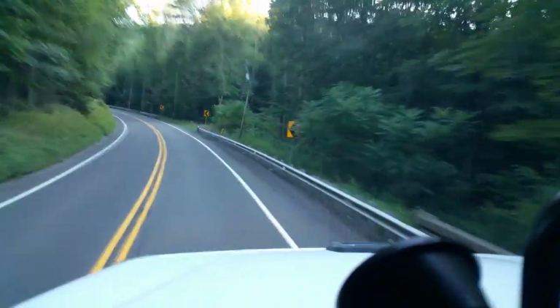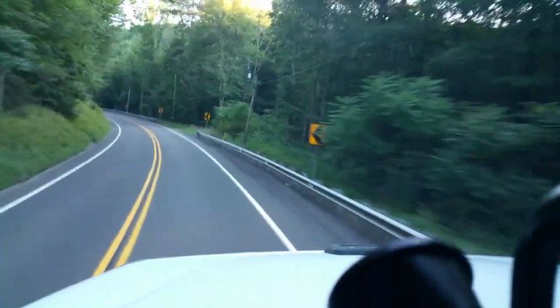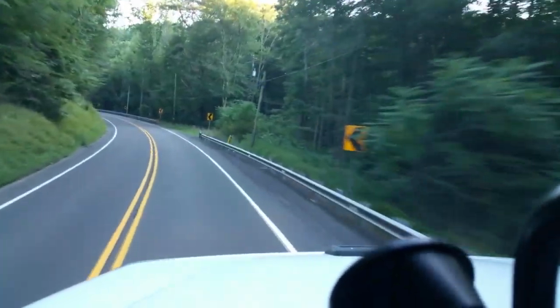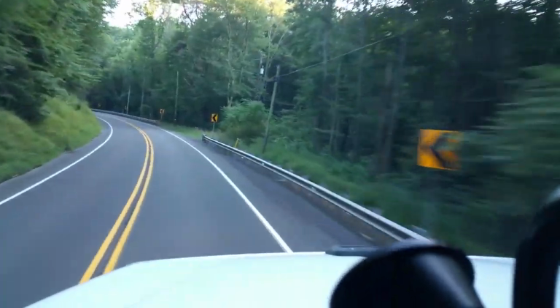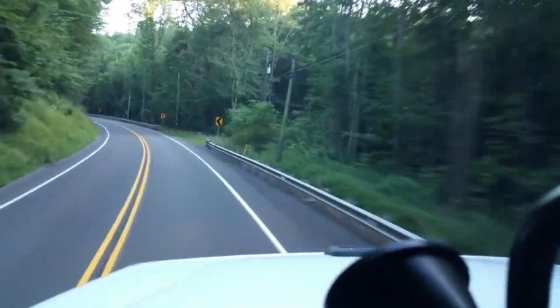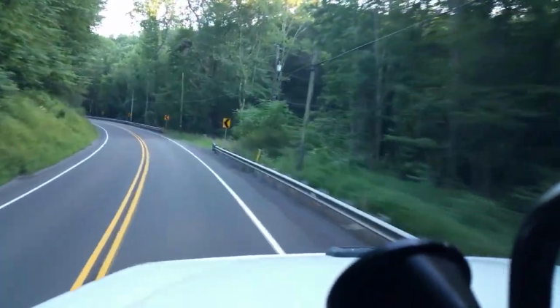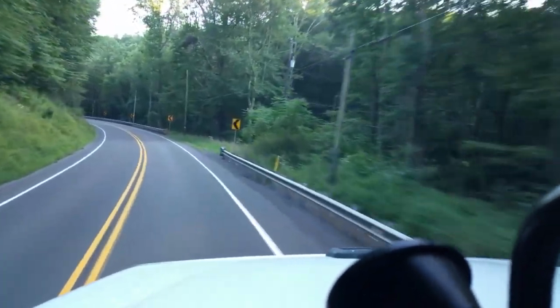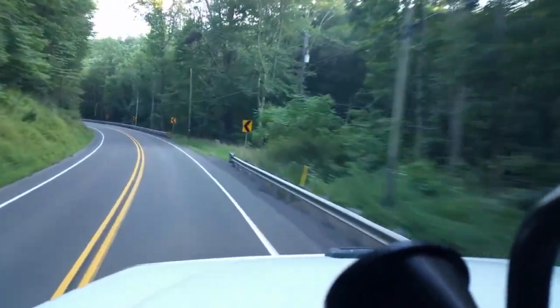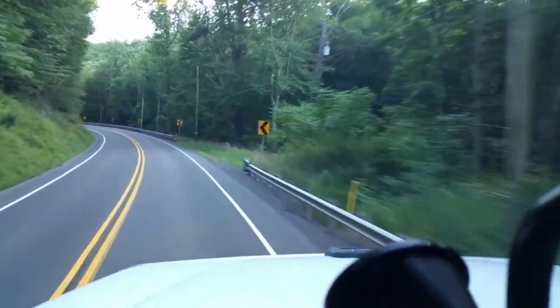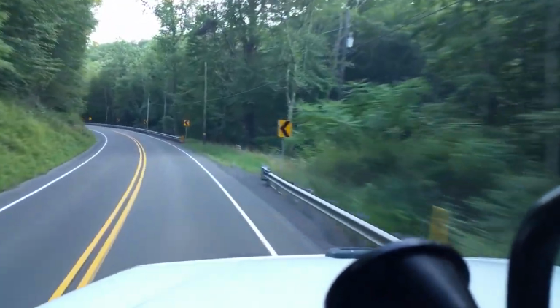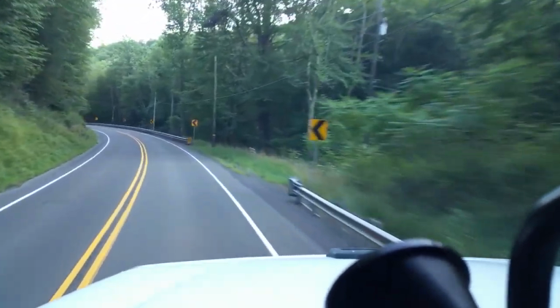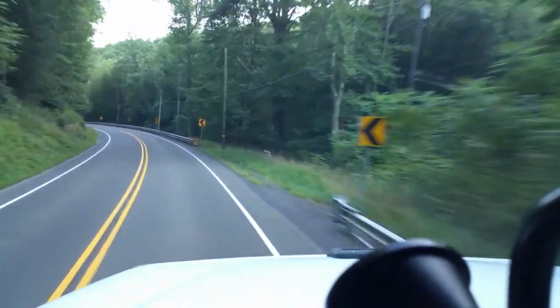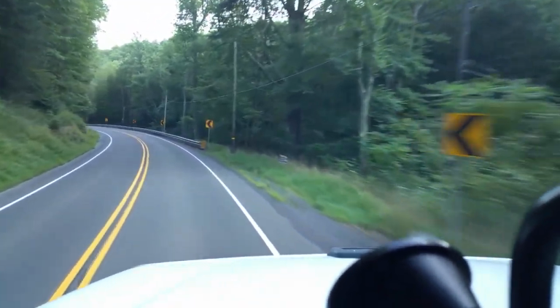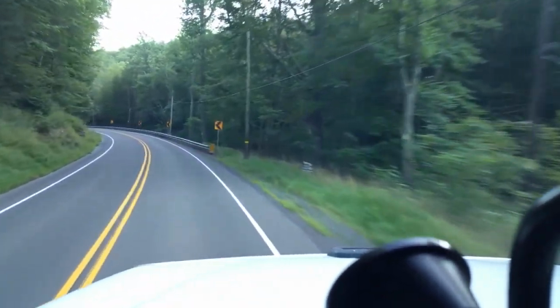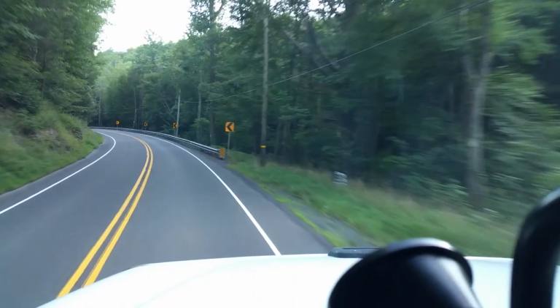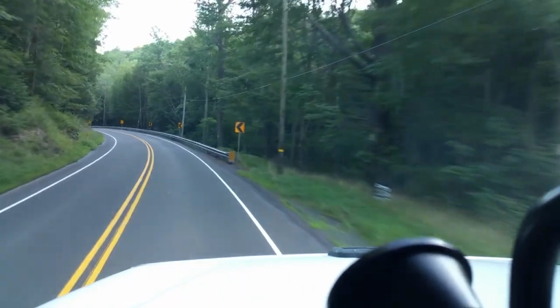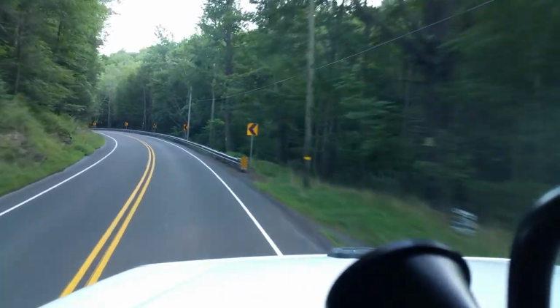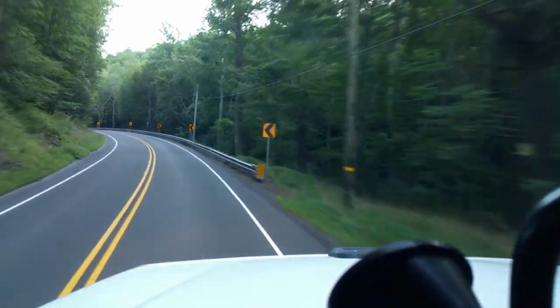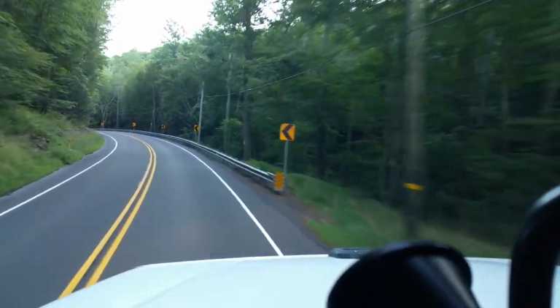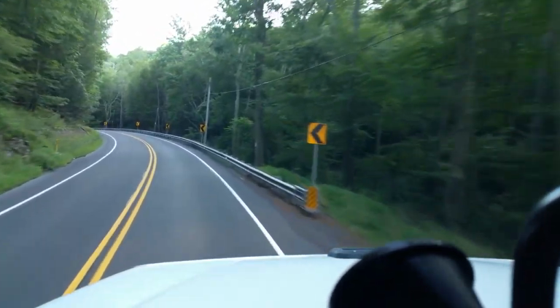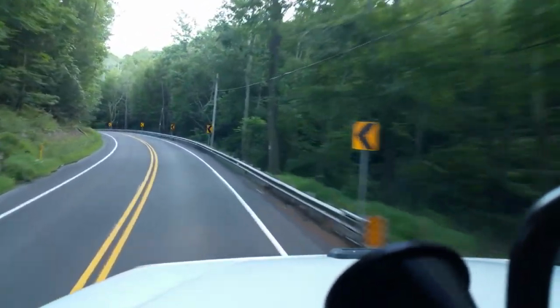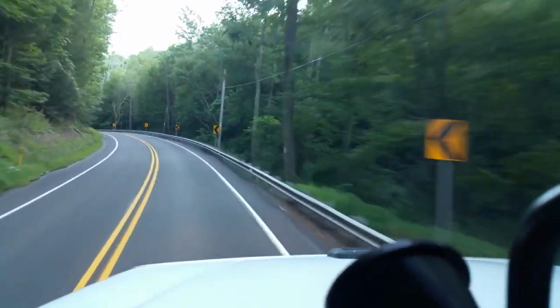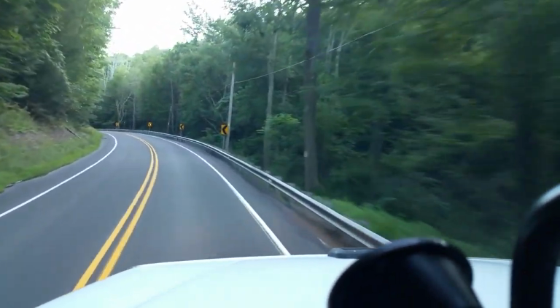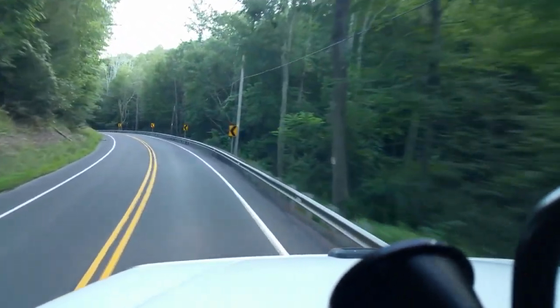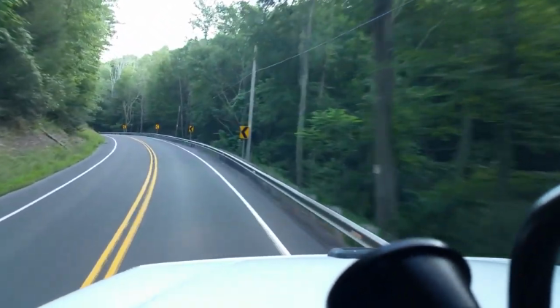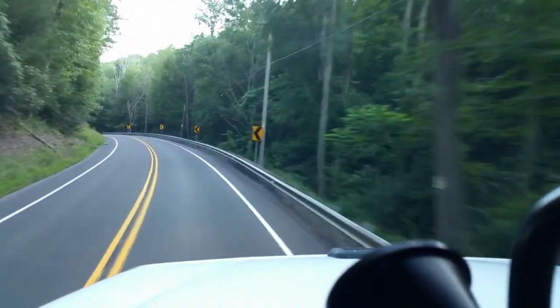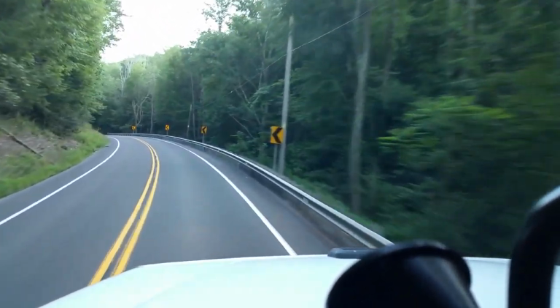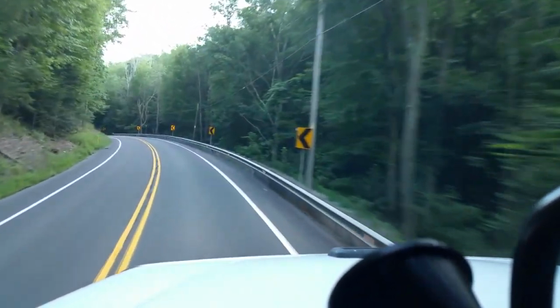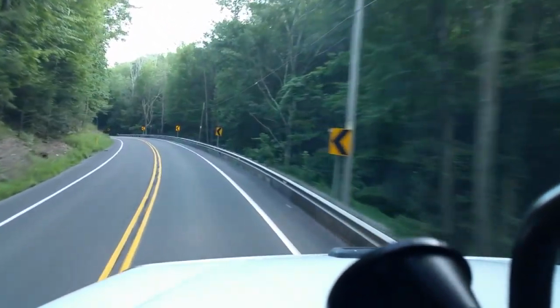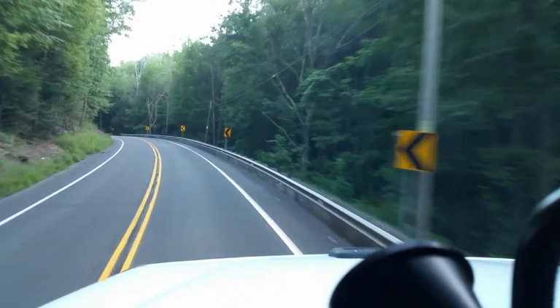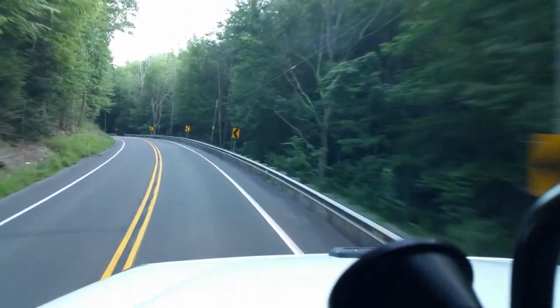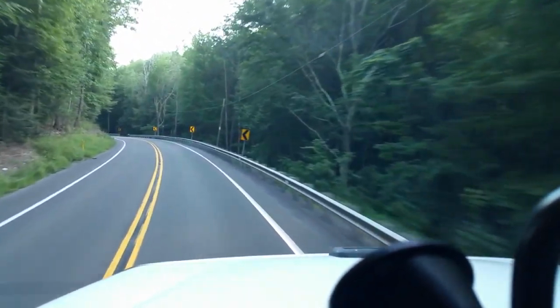As the sign says, the turning speed for that curve is 45 mph, and that would be, in this truck, our rollover speed.